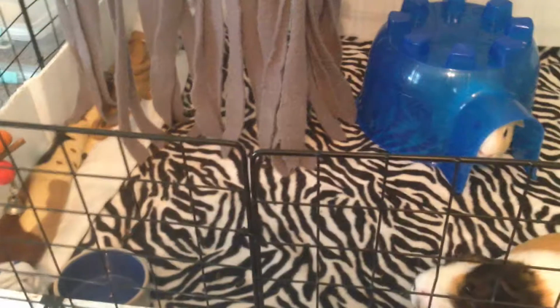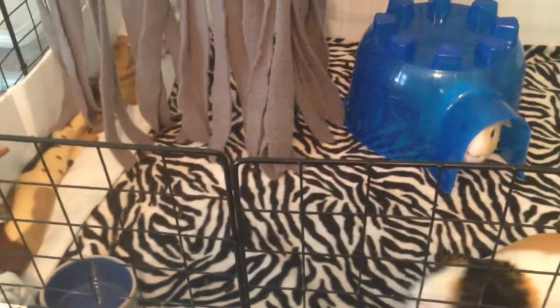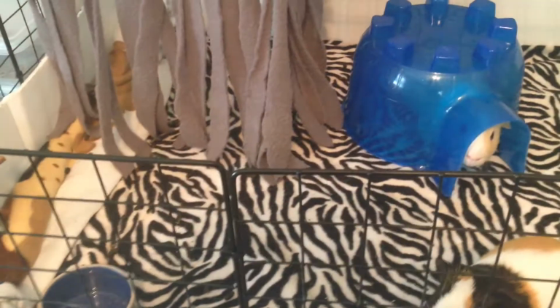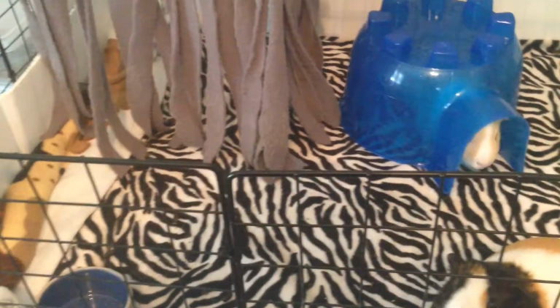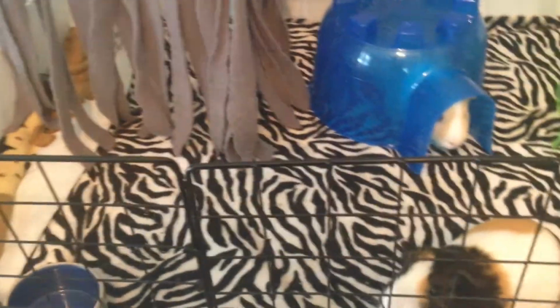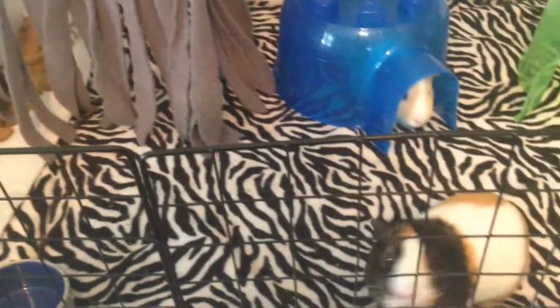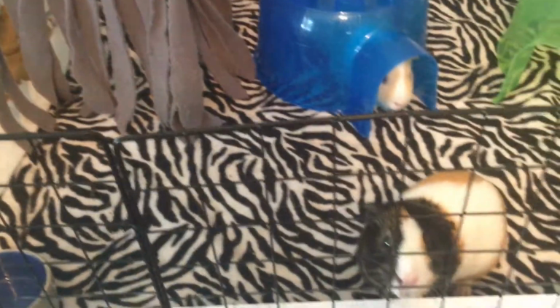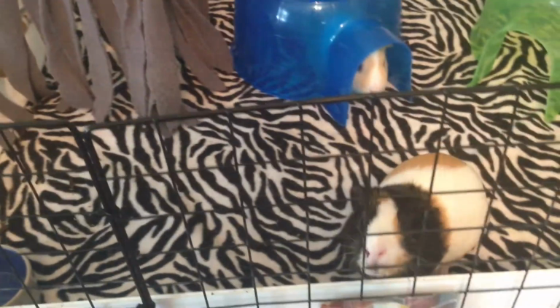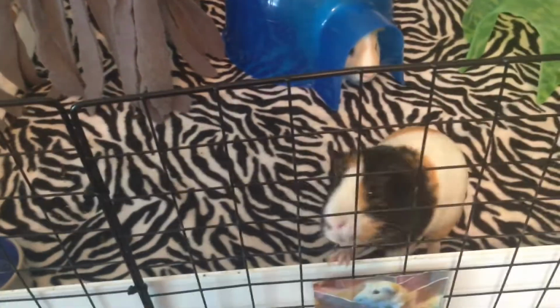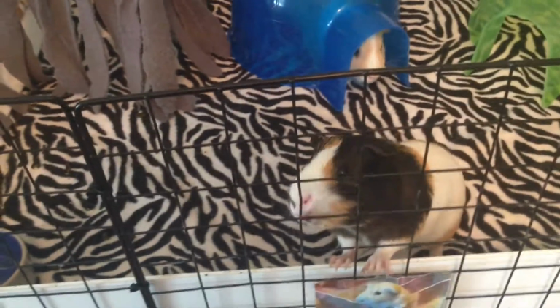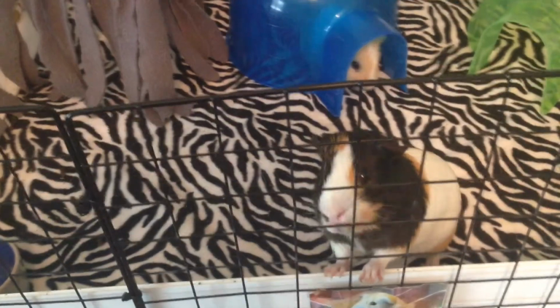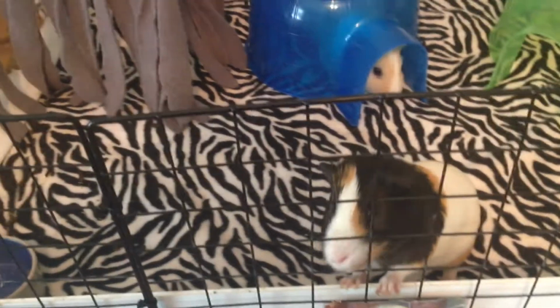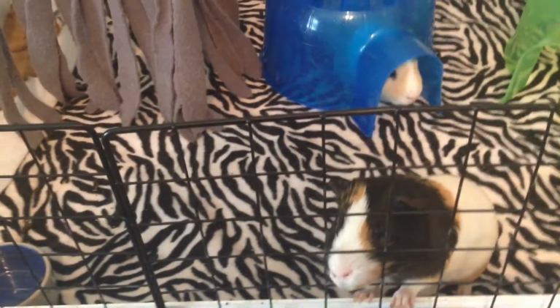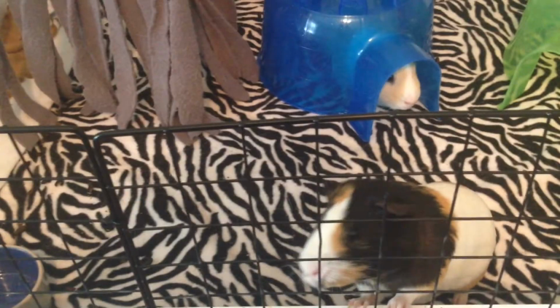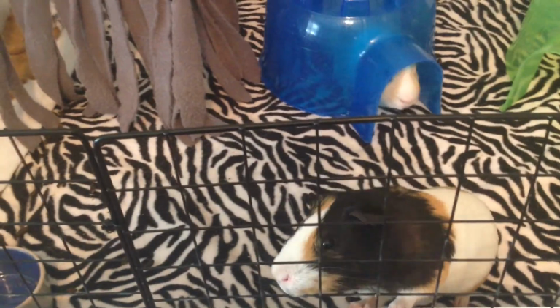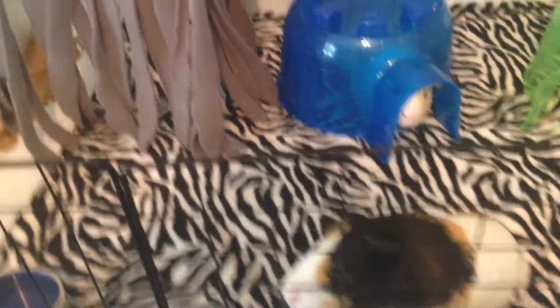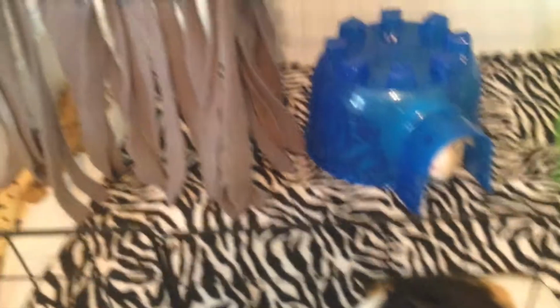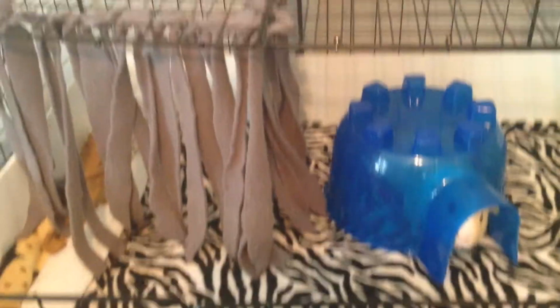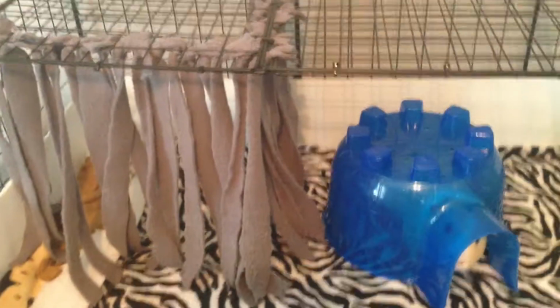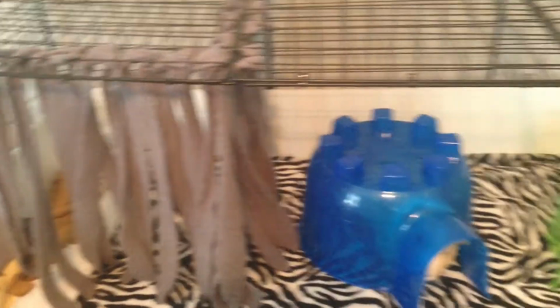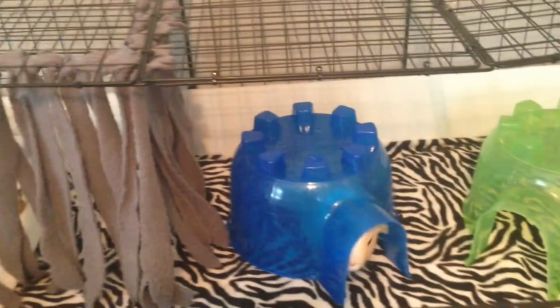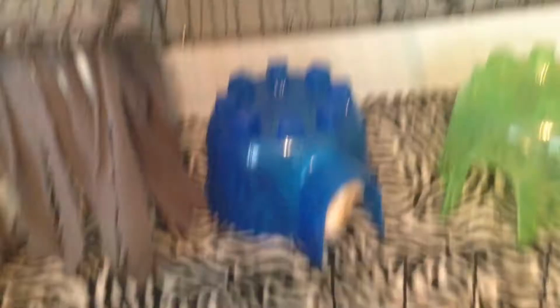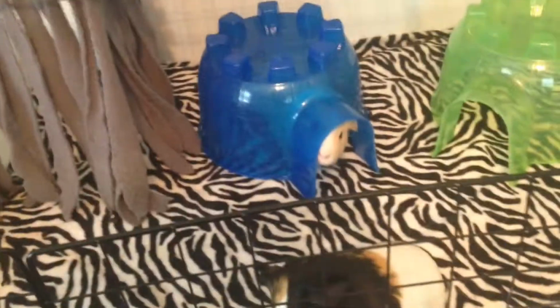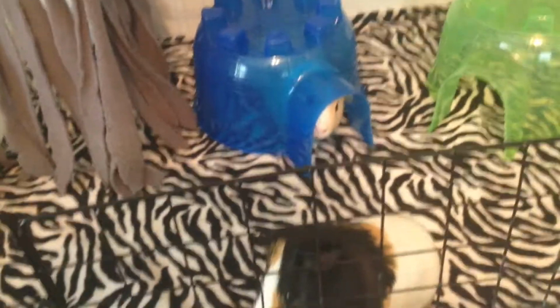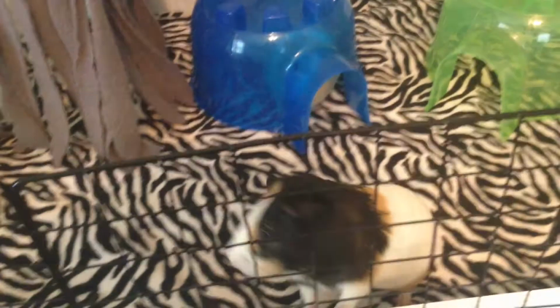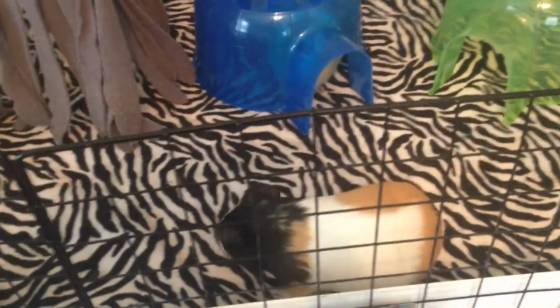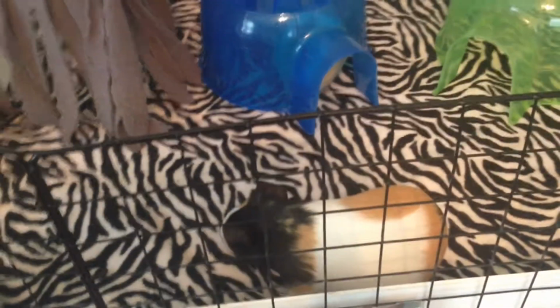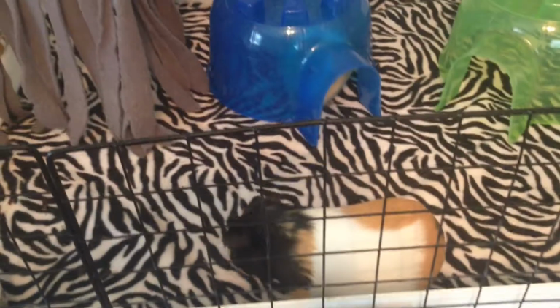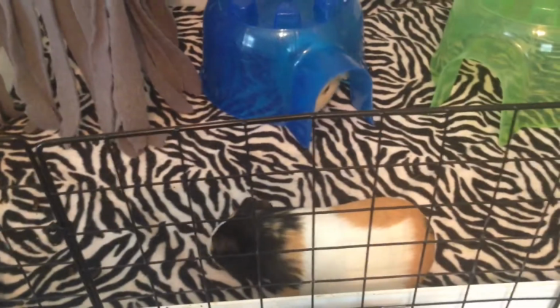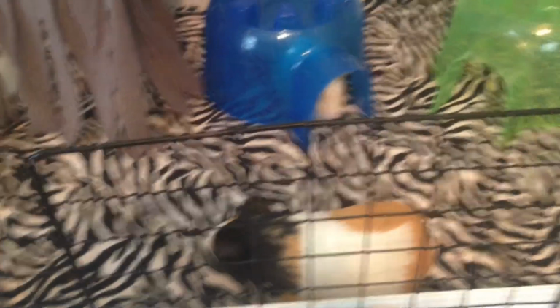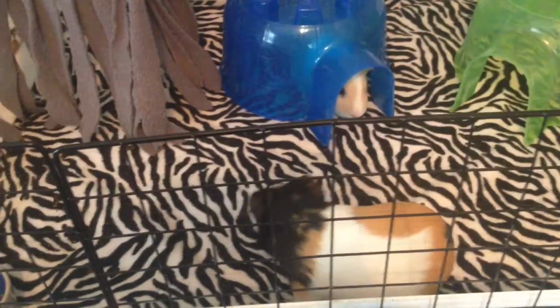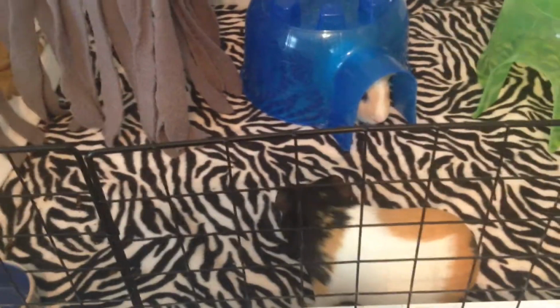Hey guys, SillyPiggy123 here and today I'm just going to be doing a cage tour. Right now my cage is a 2x3 CNC cage, but I do plan on upgrading it.